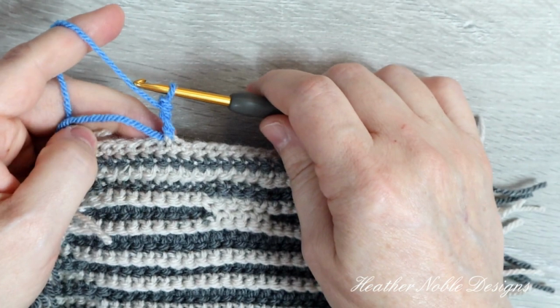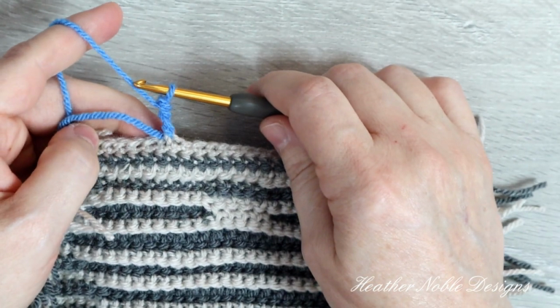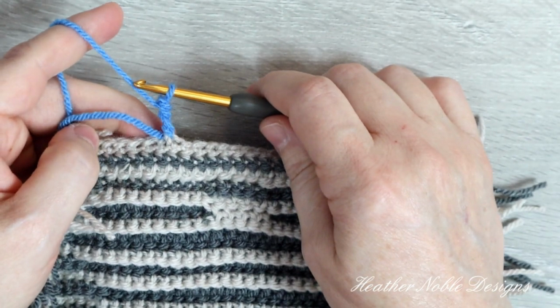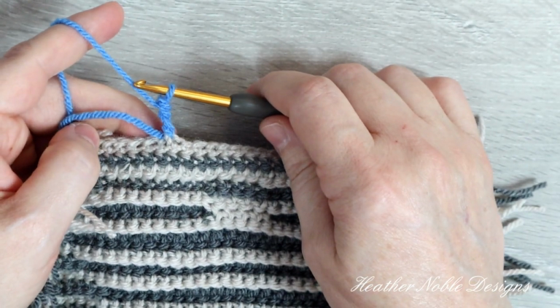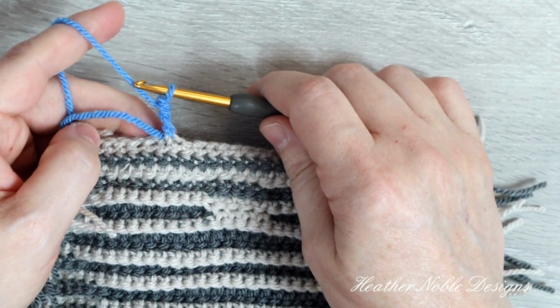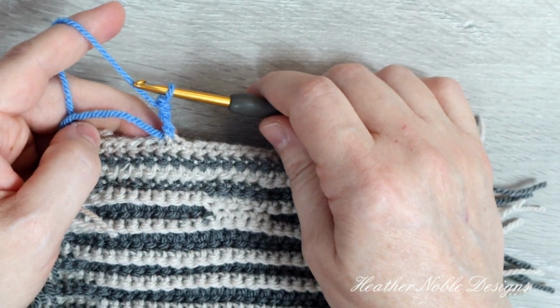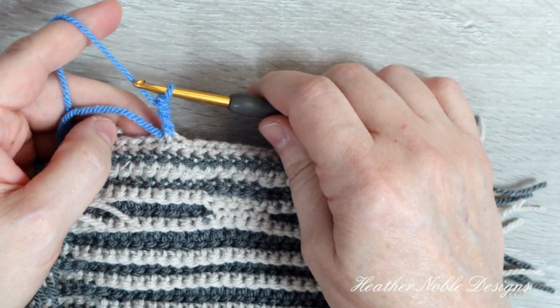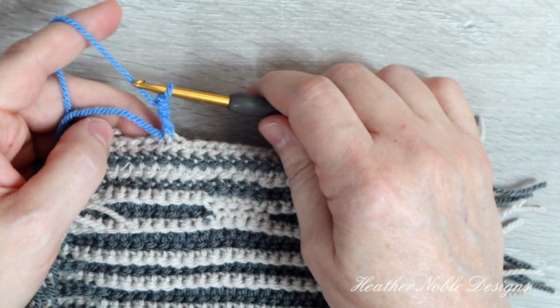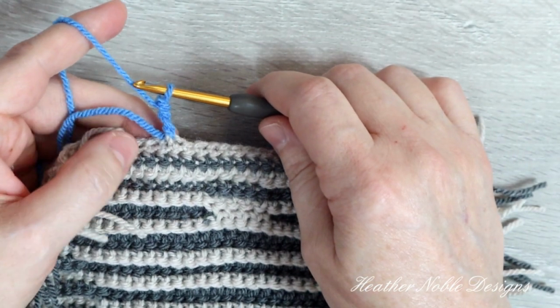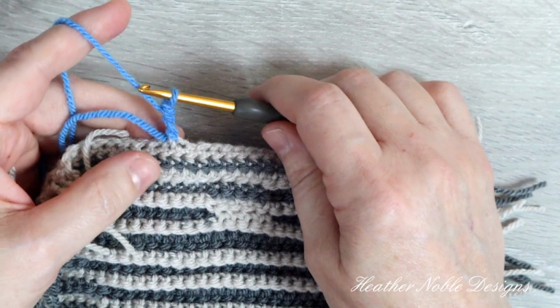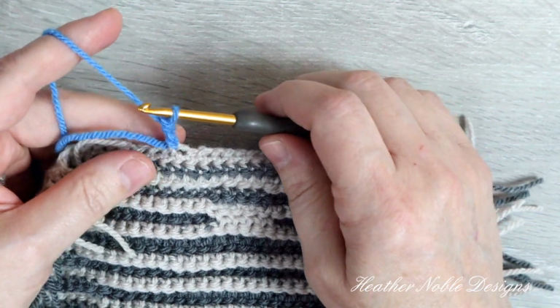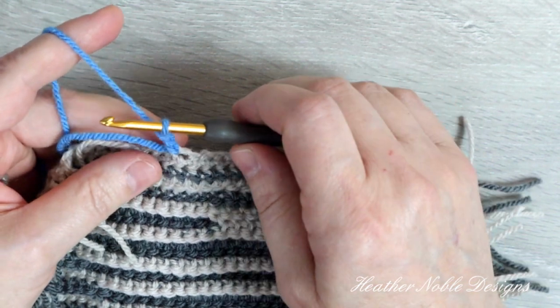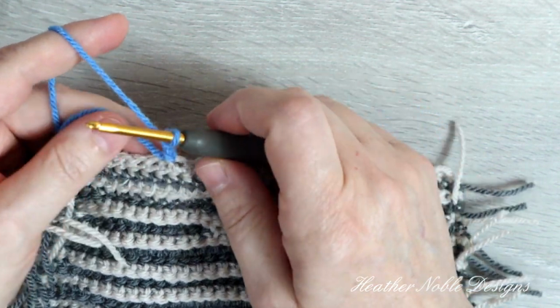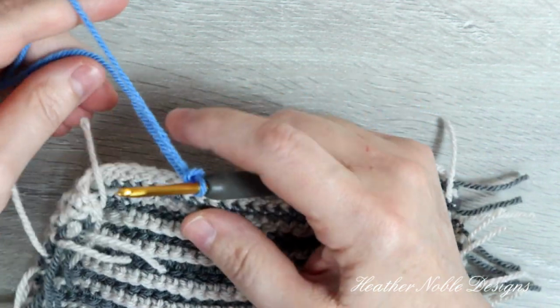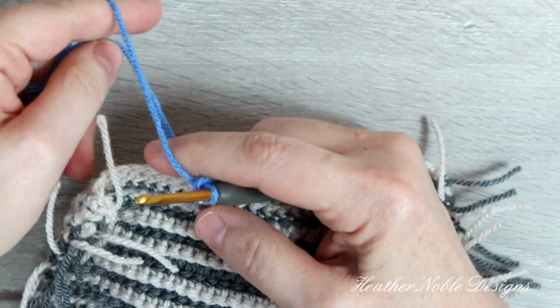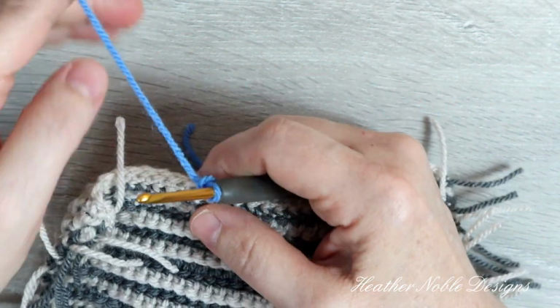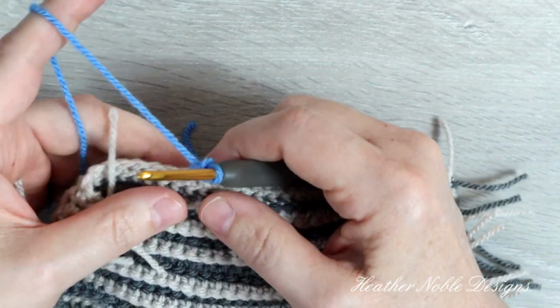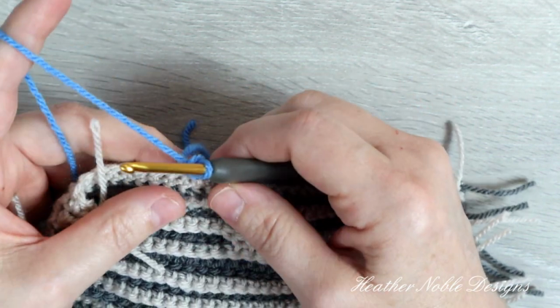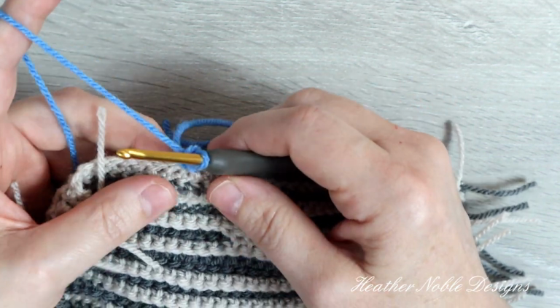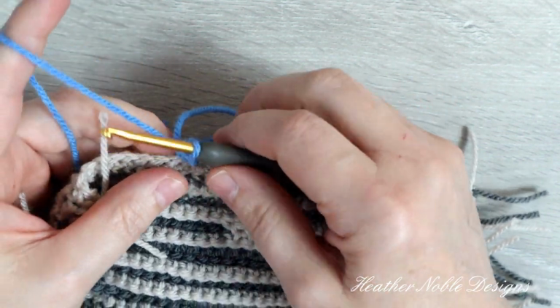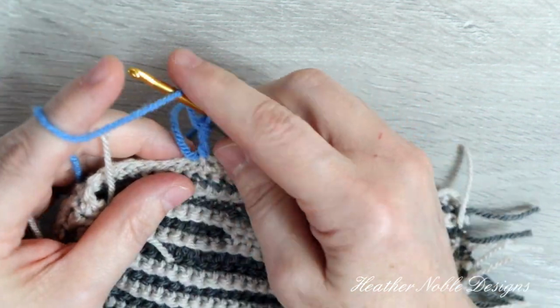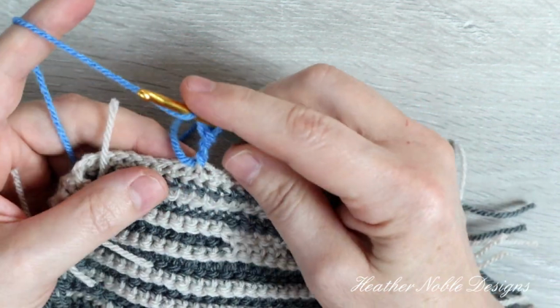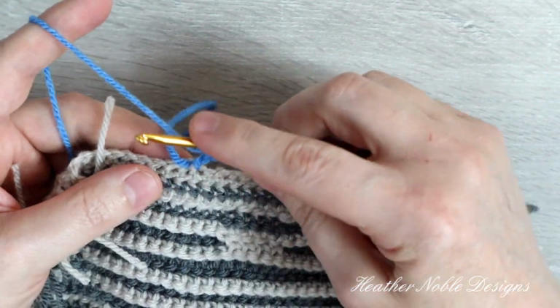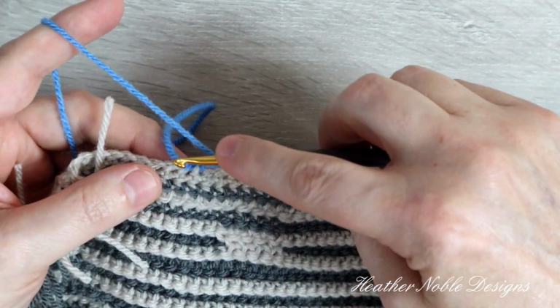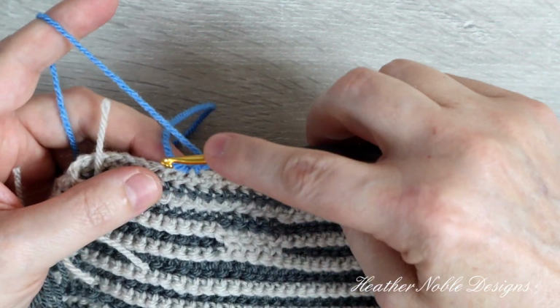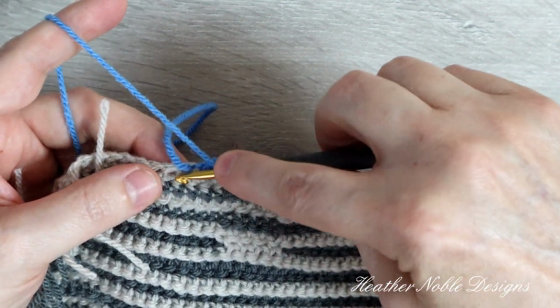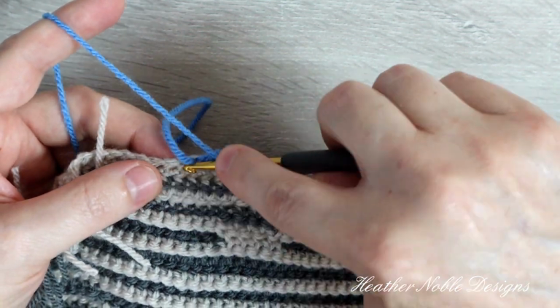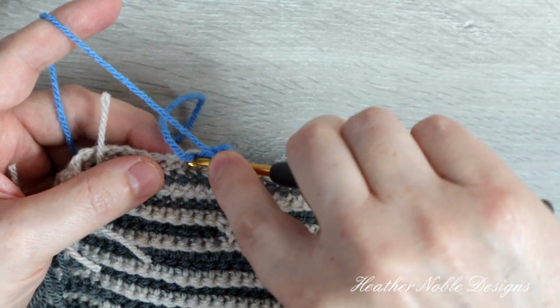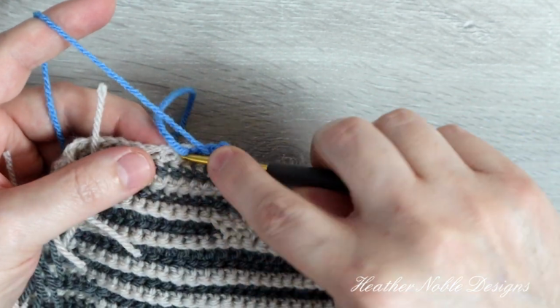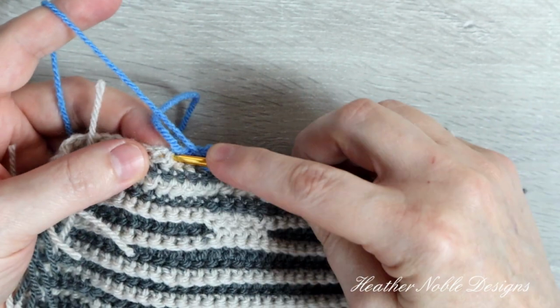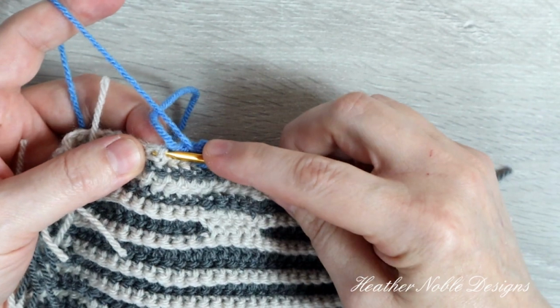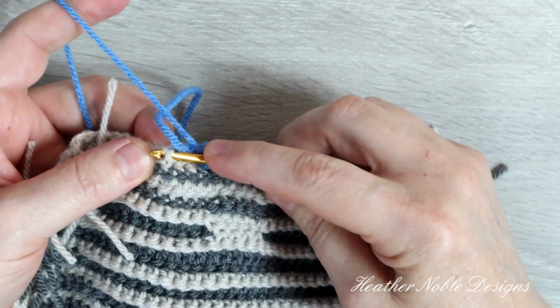Now I'm going to crochet front post double crochet stitches, inserting my hook into the same space where my last stitch finished.